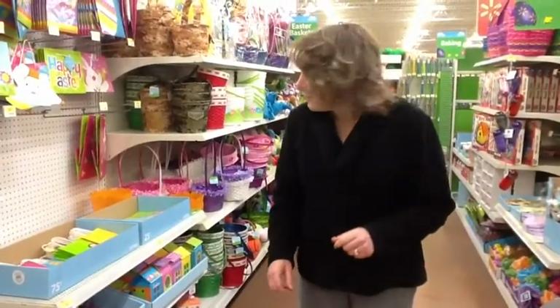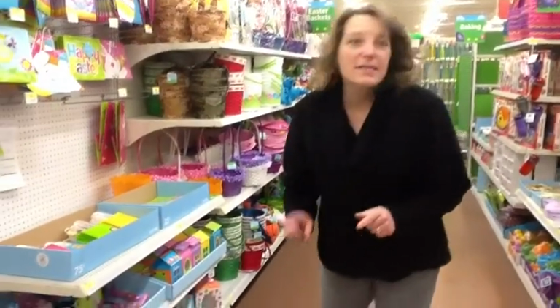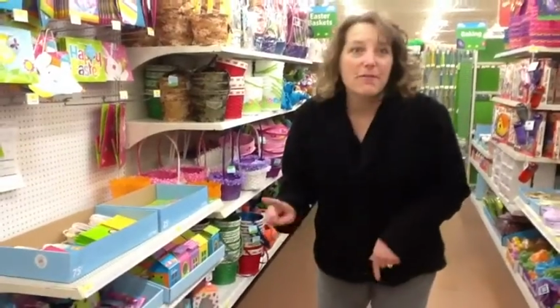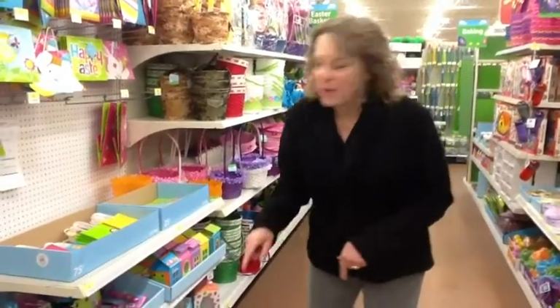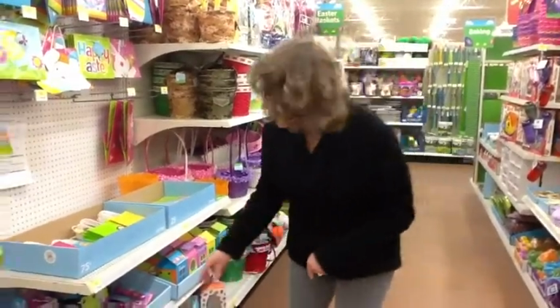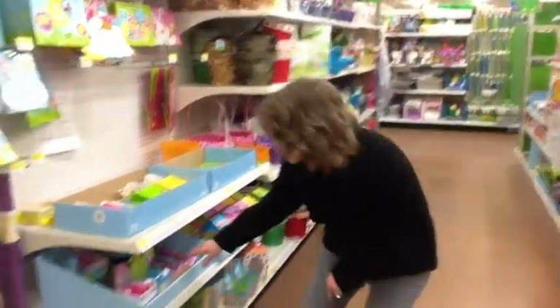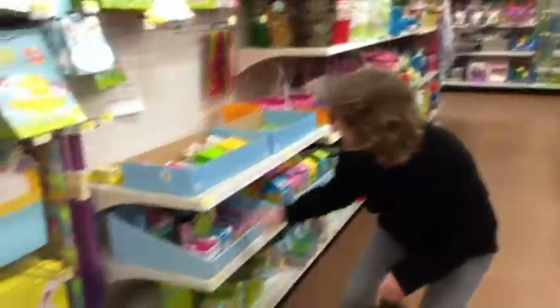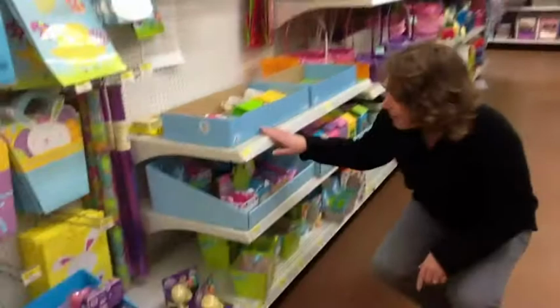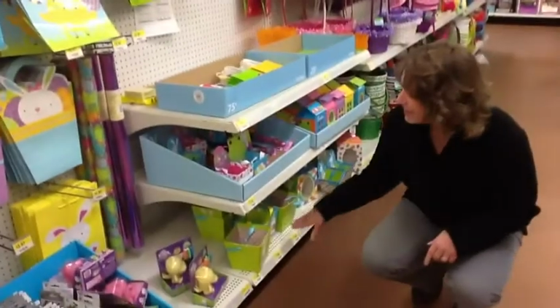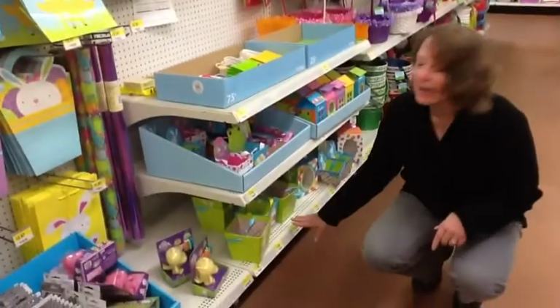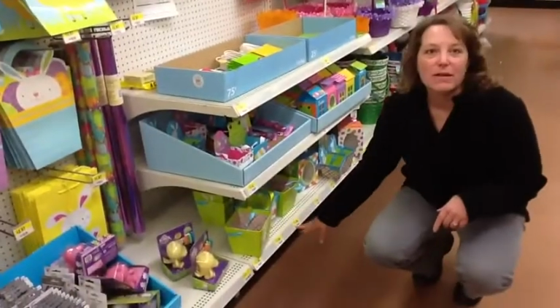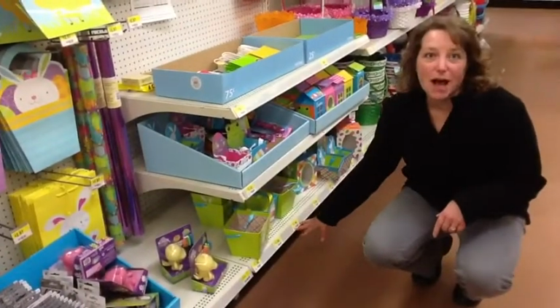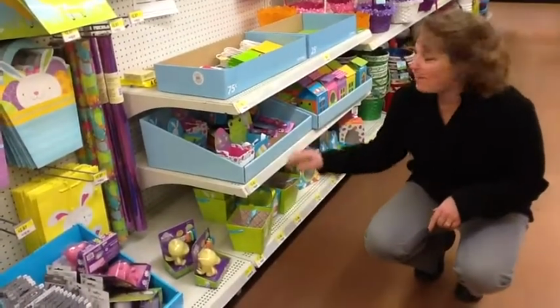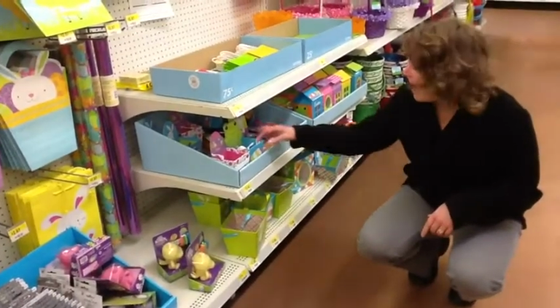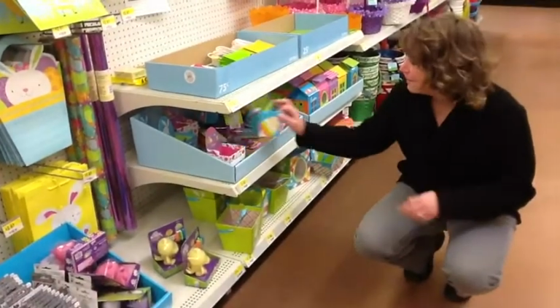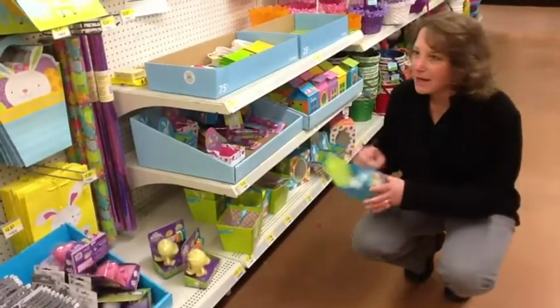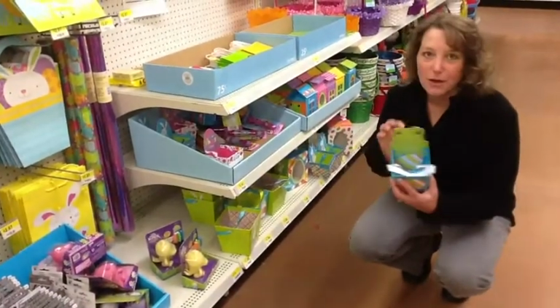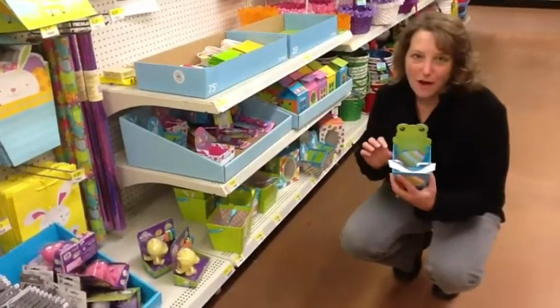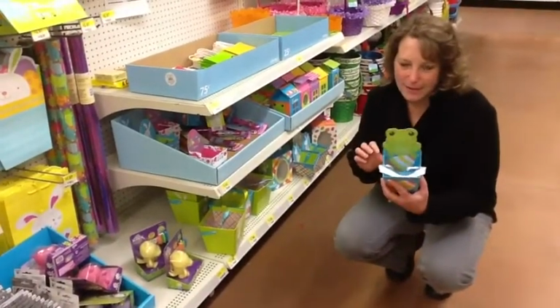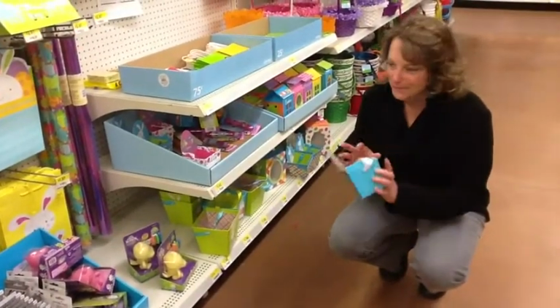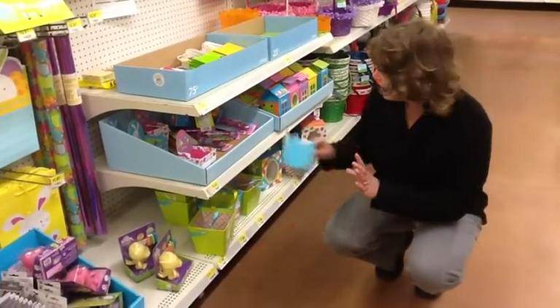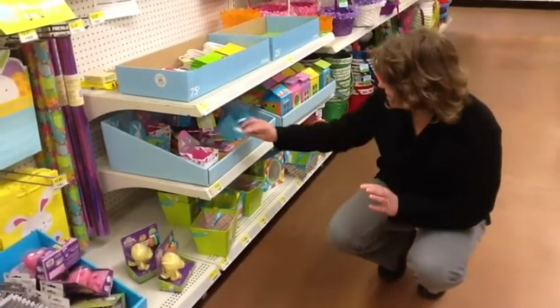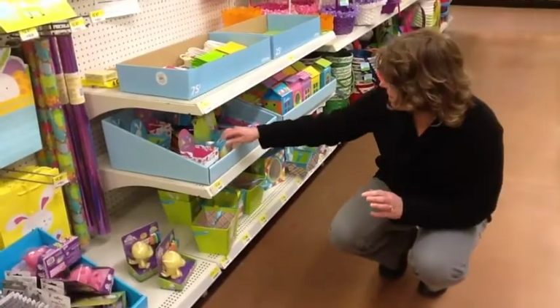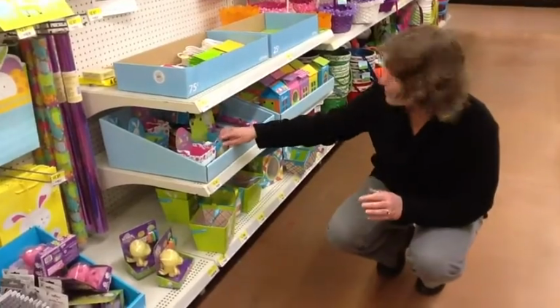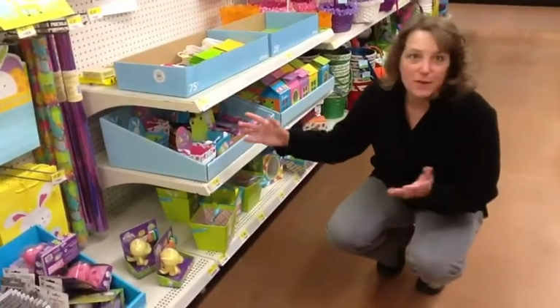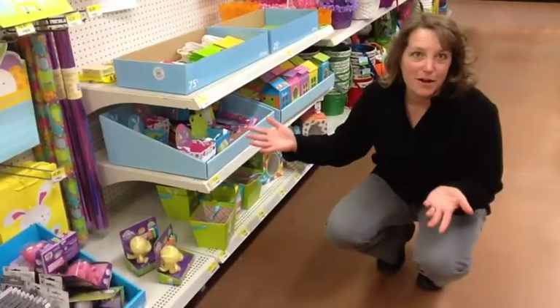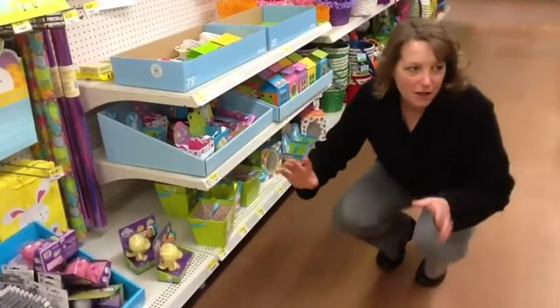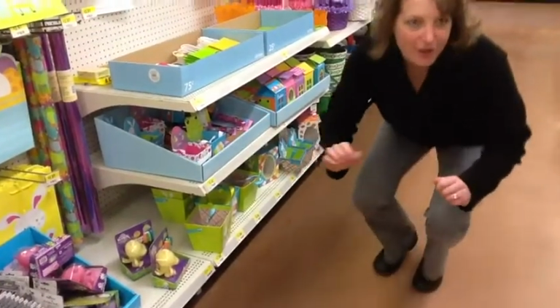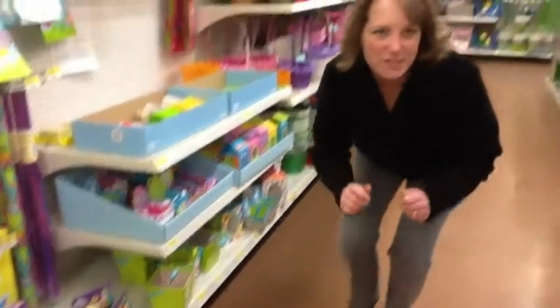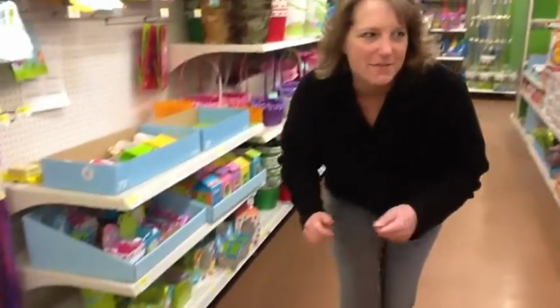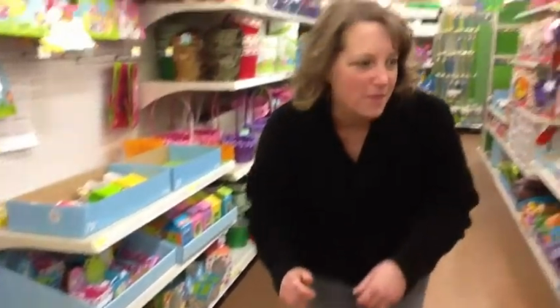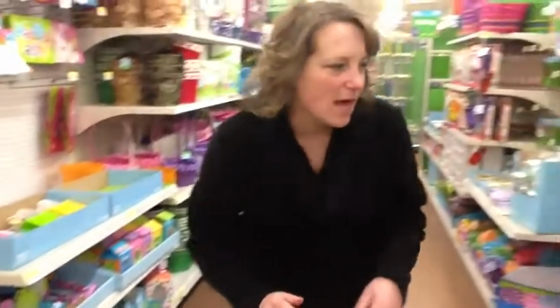Now the frogs and the flowers are right down here. They're on the second shelf from the bottom. Here are the frogs. And the flowers are all gone.